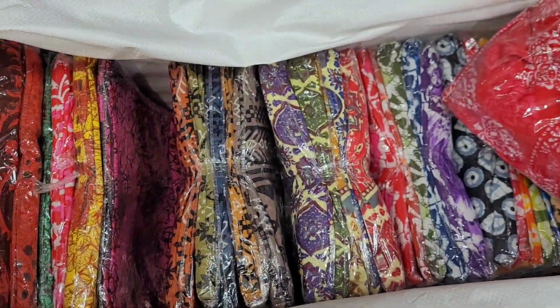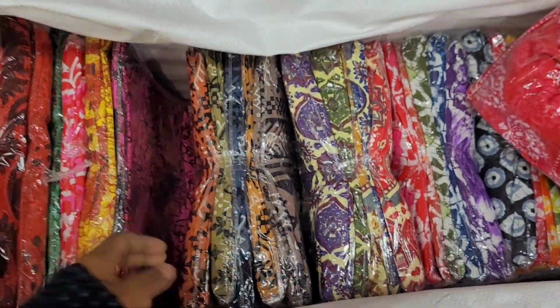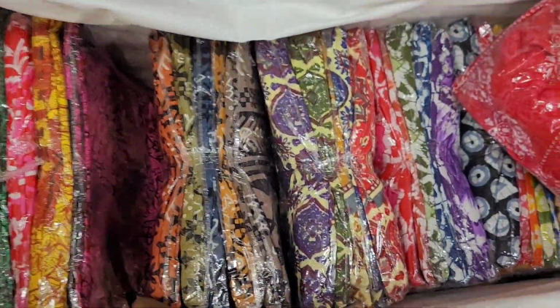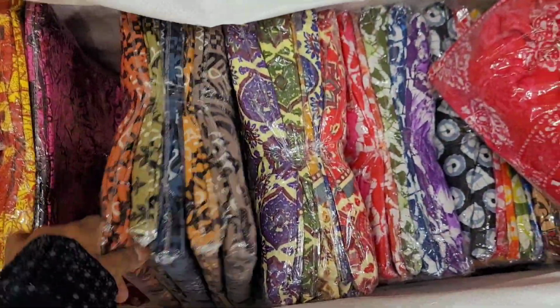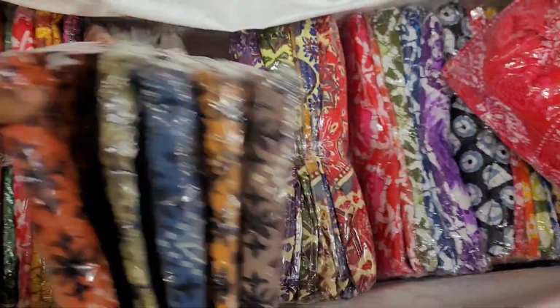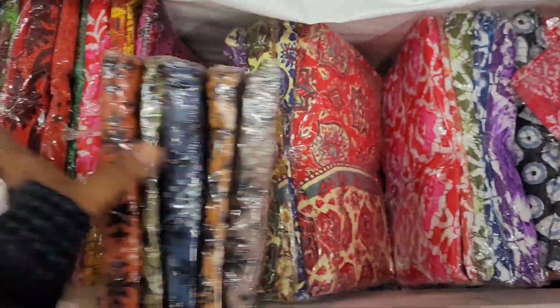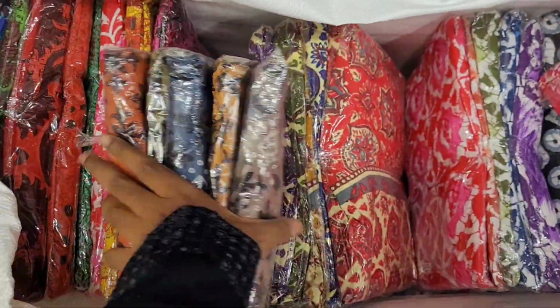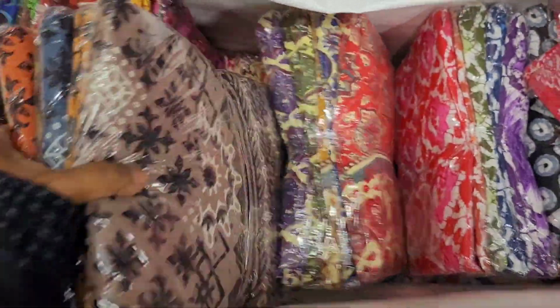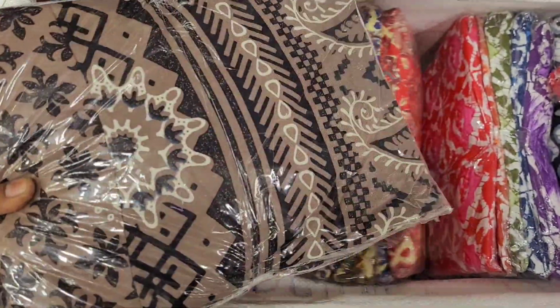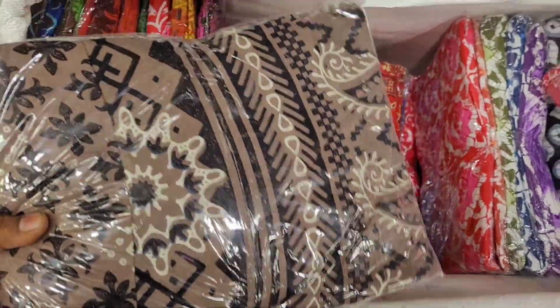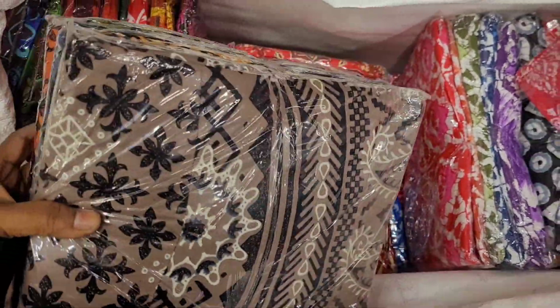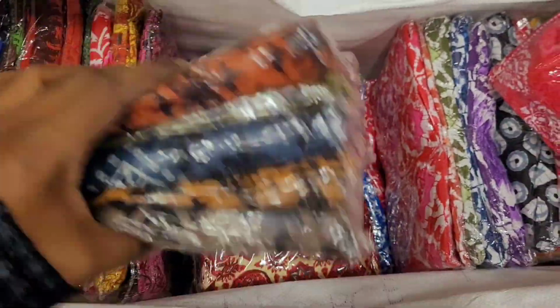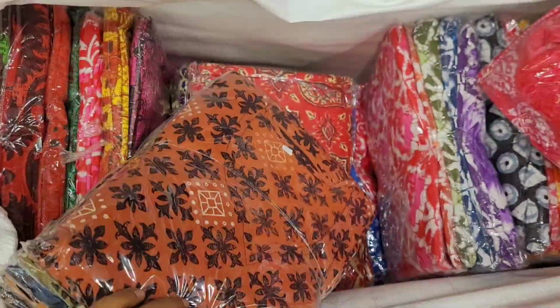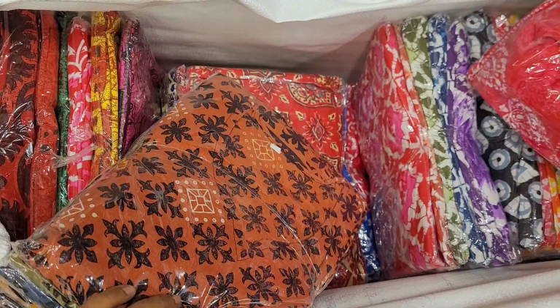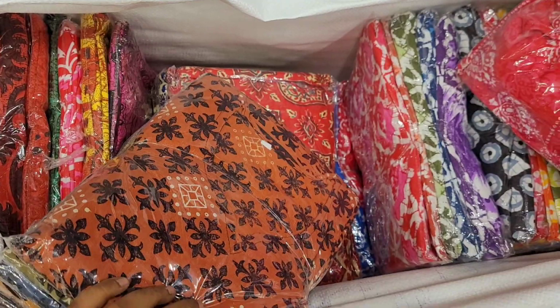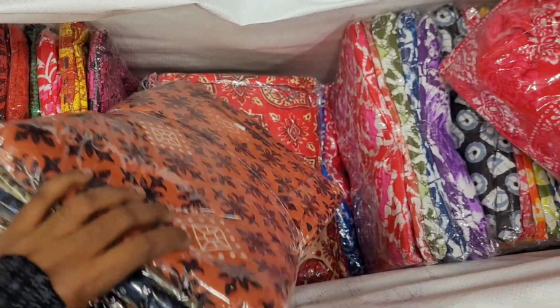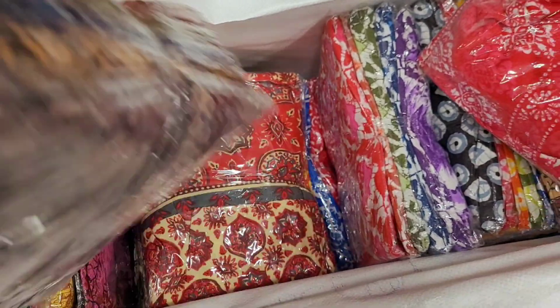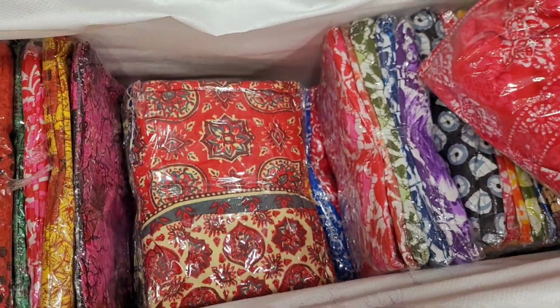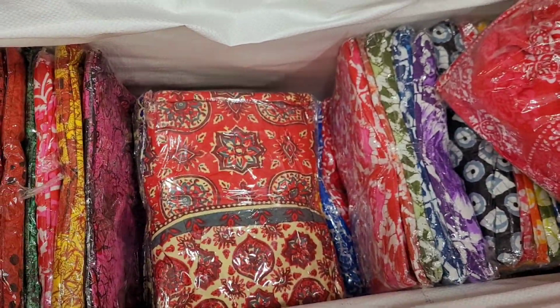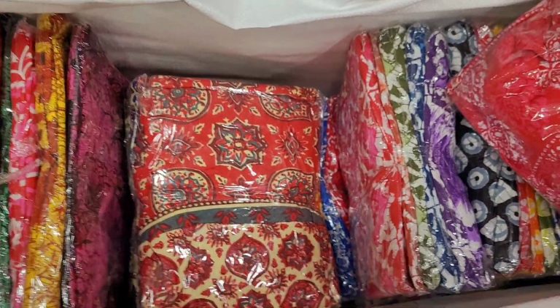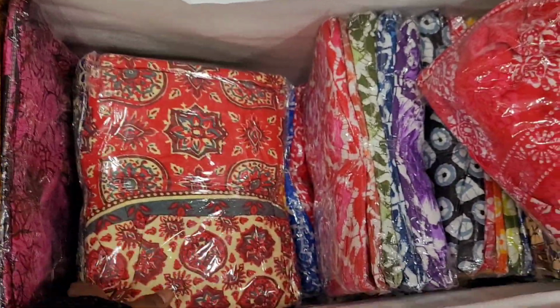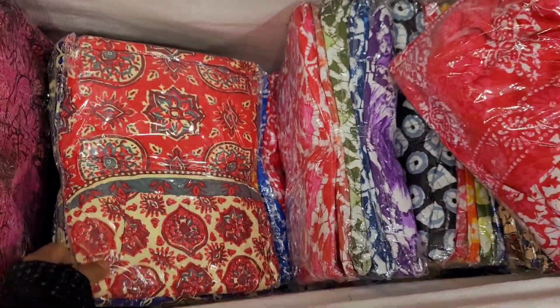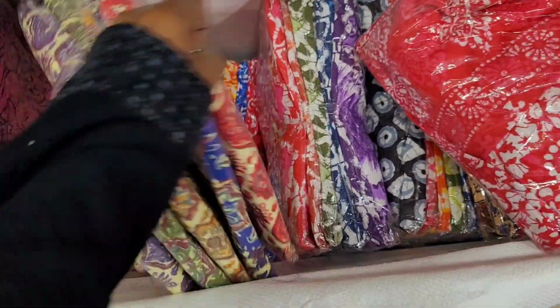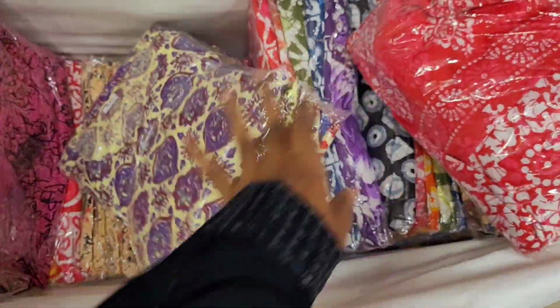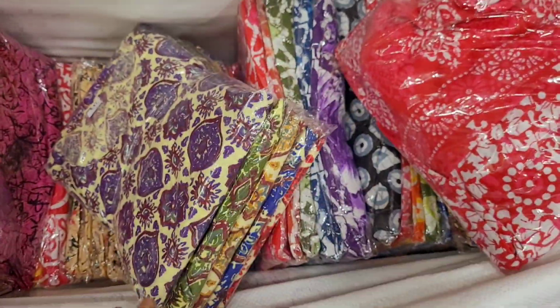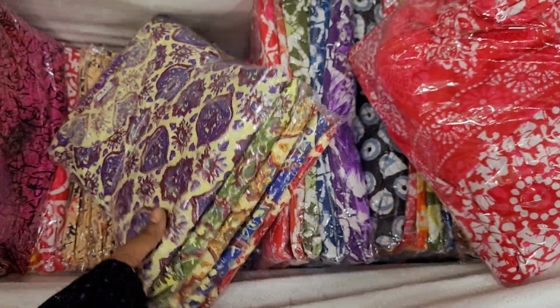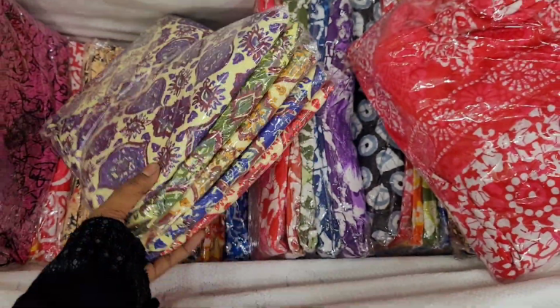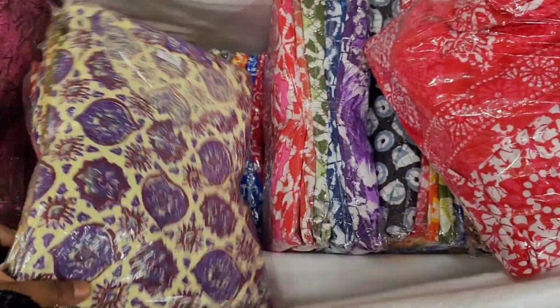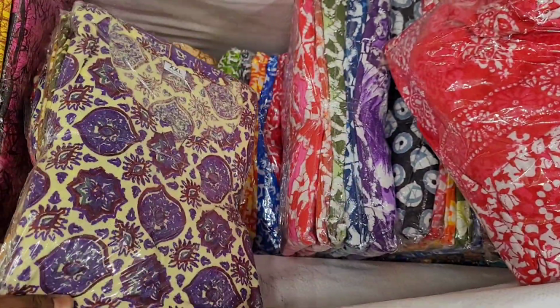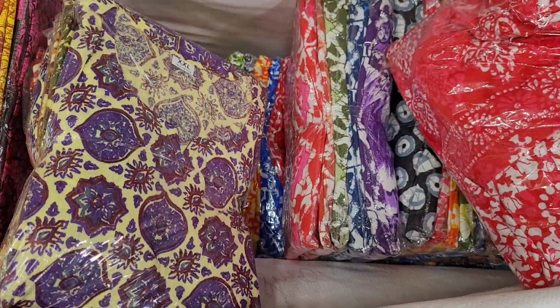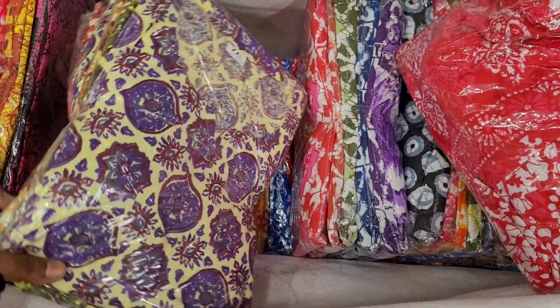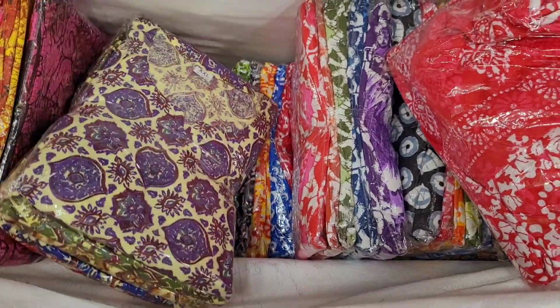Subscribe to our channel. There are different collections, different color charts, and different patterns available. So if you are looking for something like this, subscribe to our channel and click the notification button. Thank you.